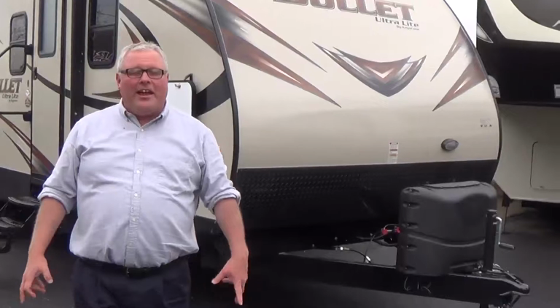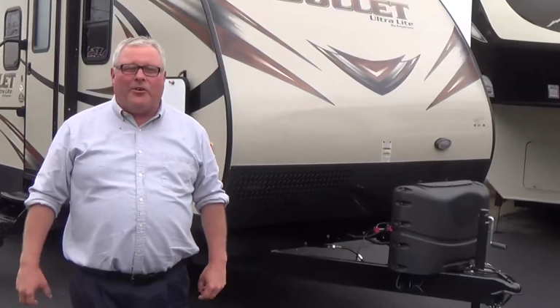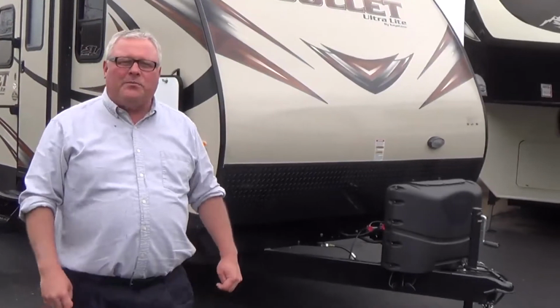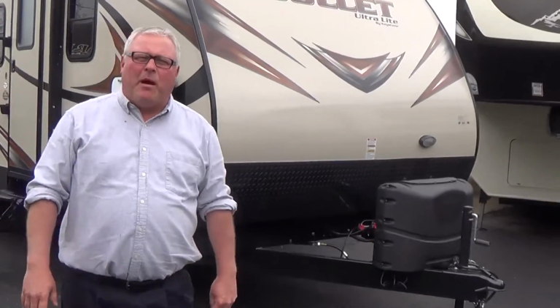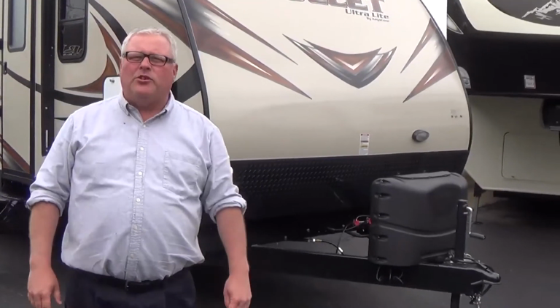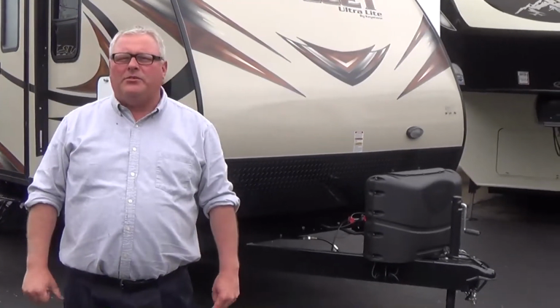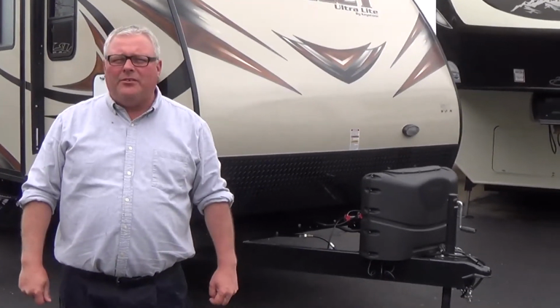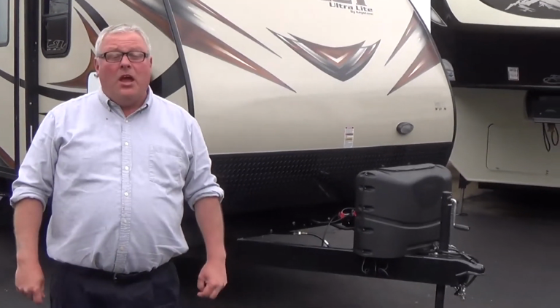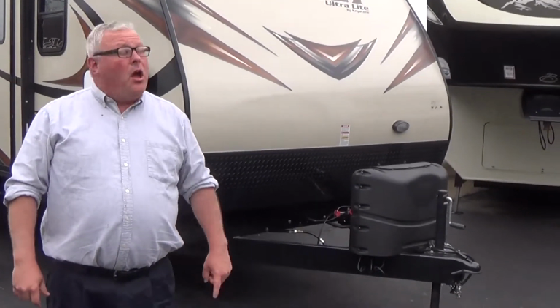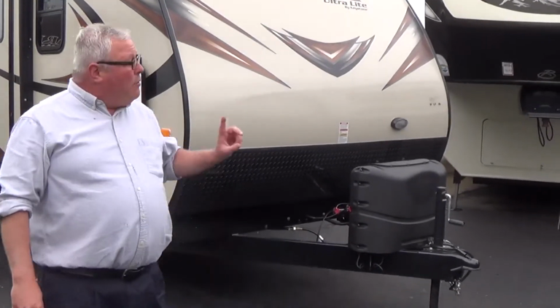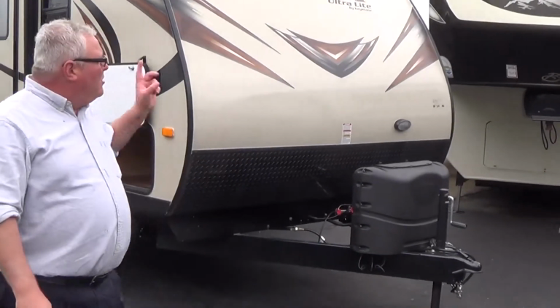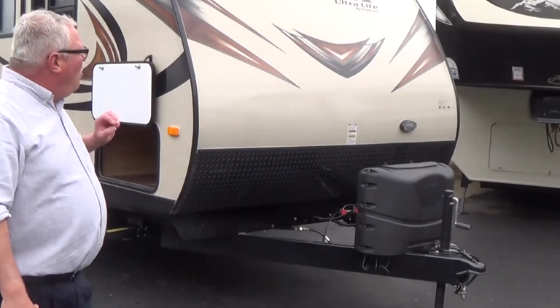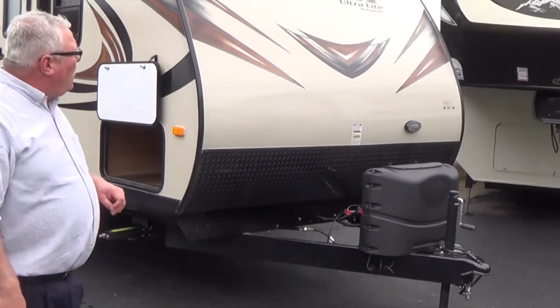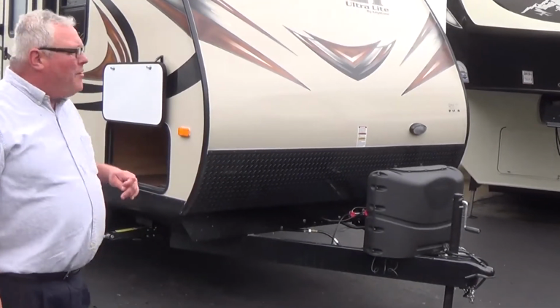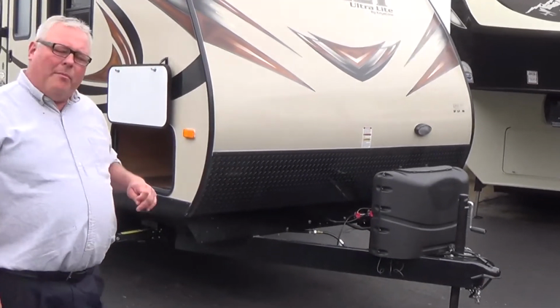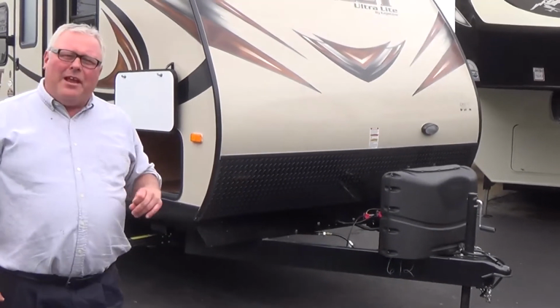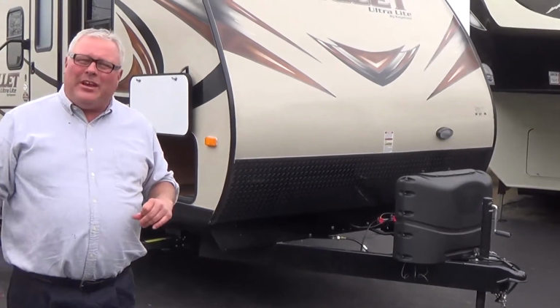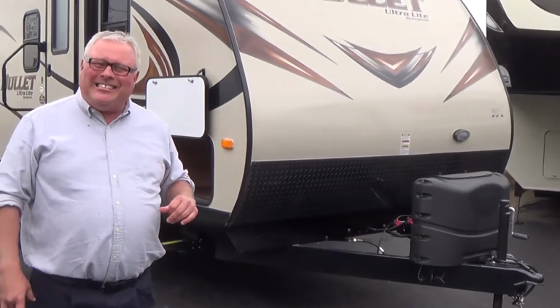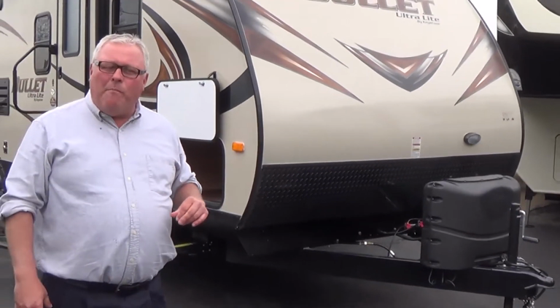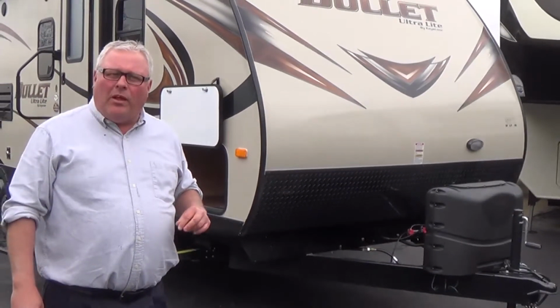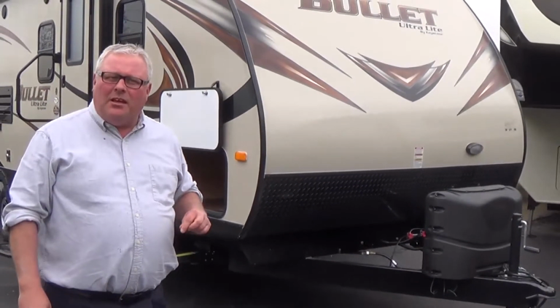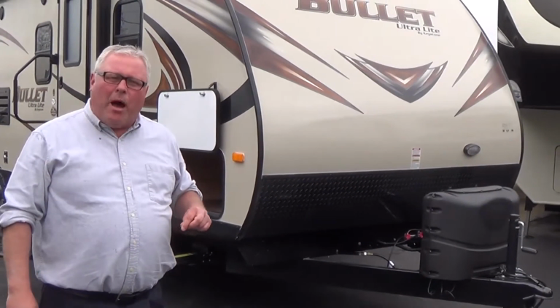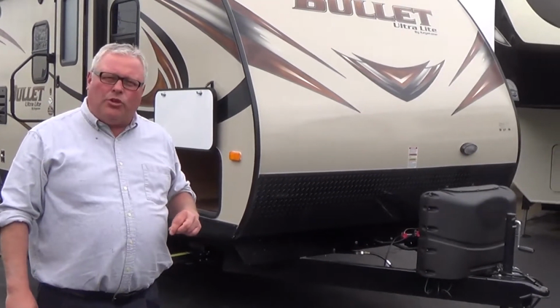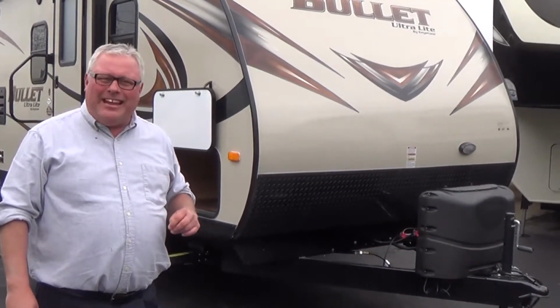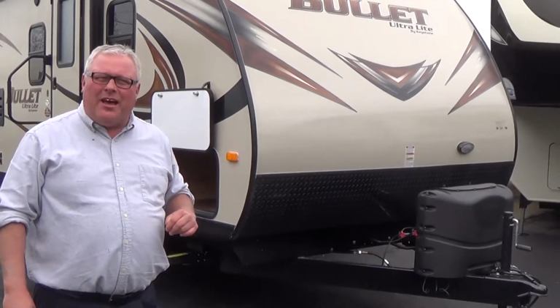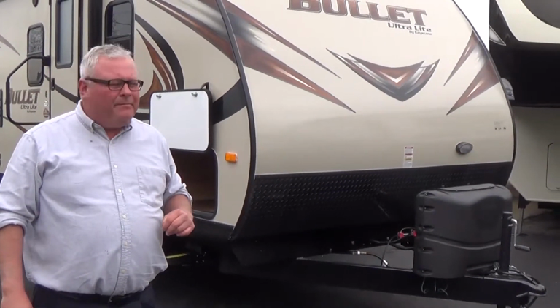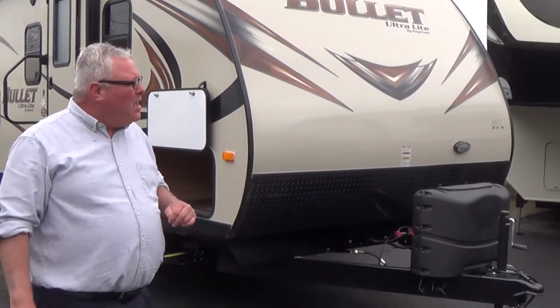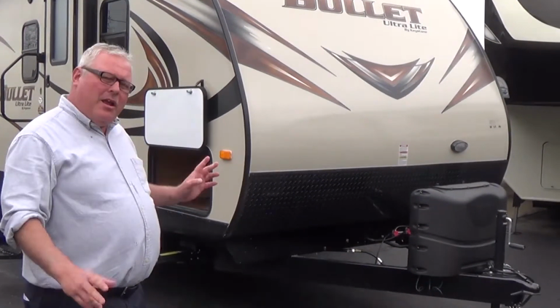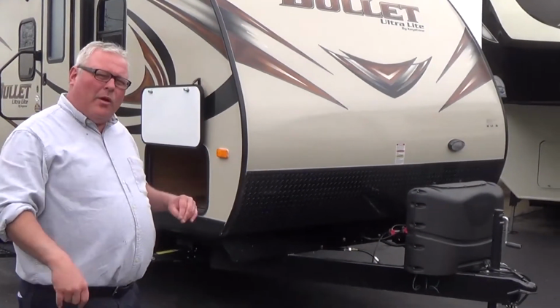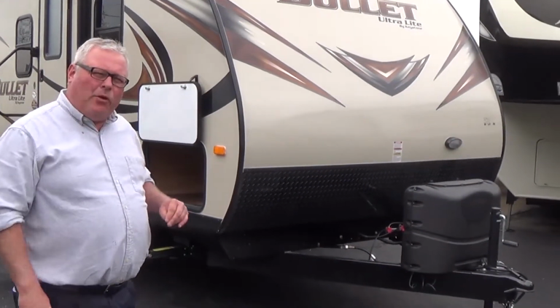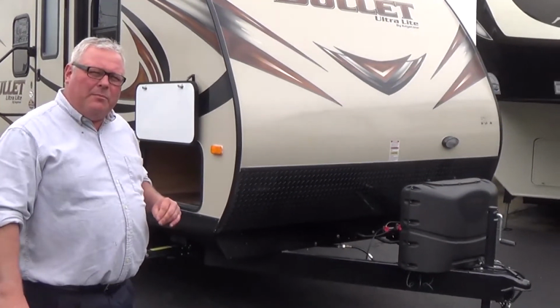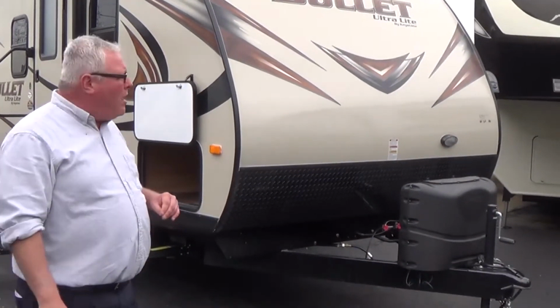Again, Chris Smith, Modern Trailer Sales. Now we're going to do a walk around on a brand new Keystone Bullitt, model 287. Brand new 2014 product.